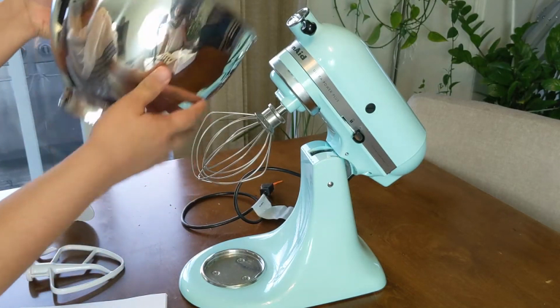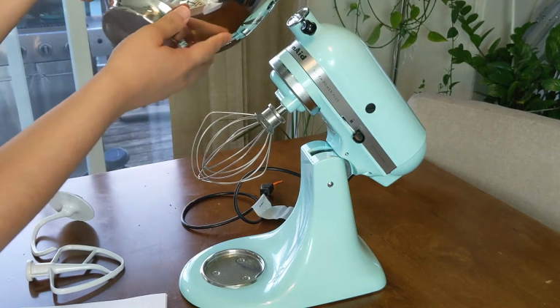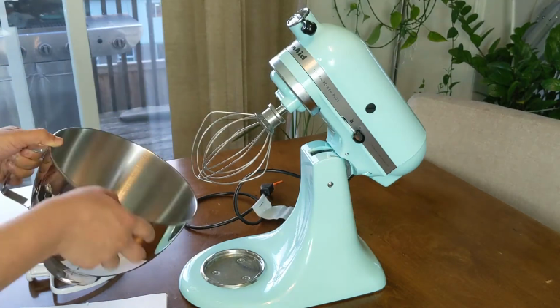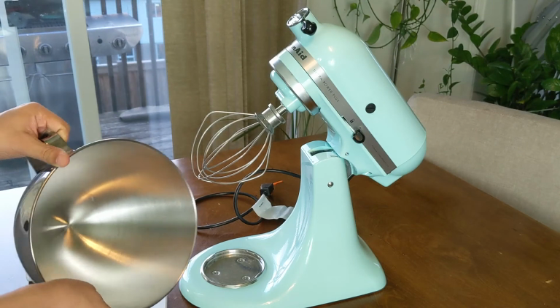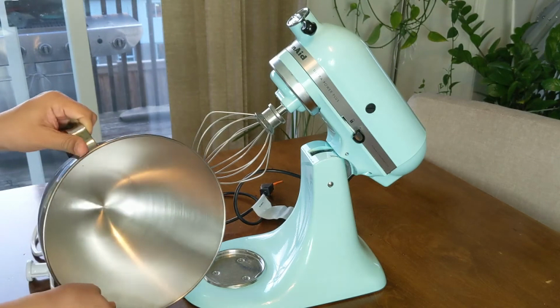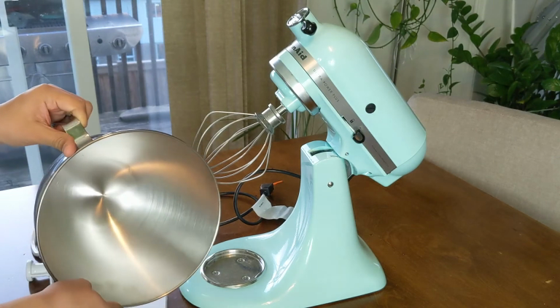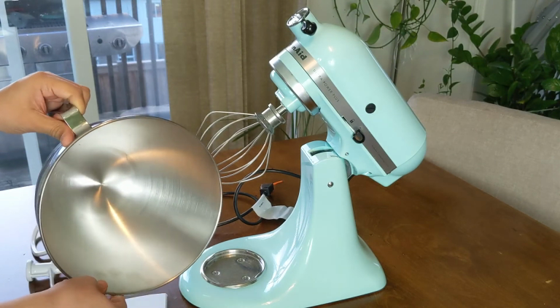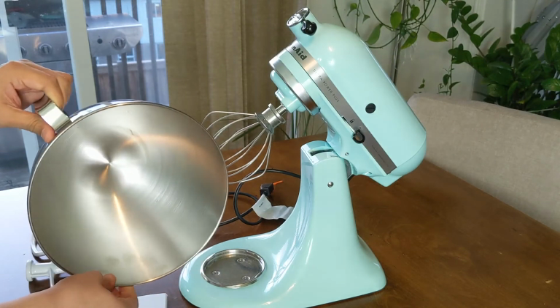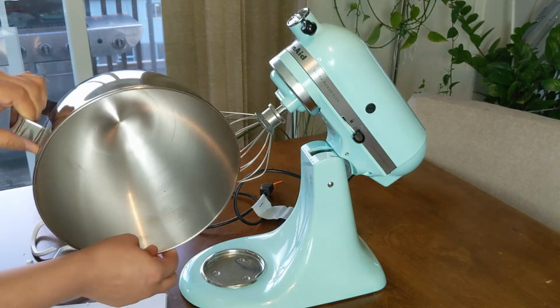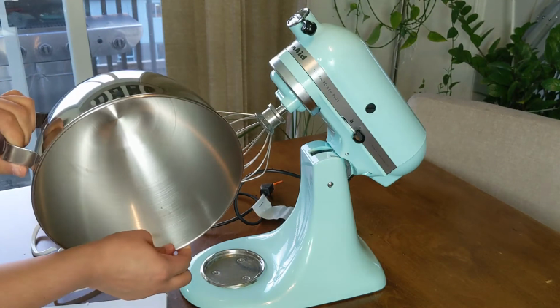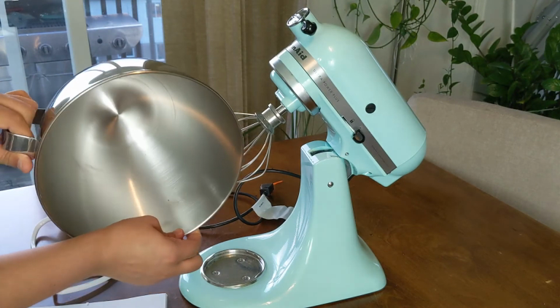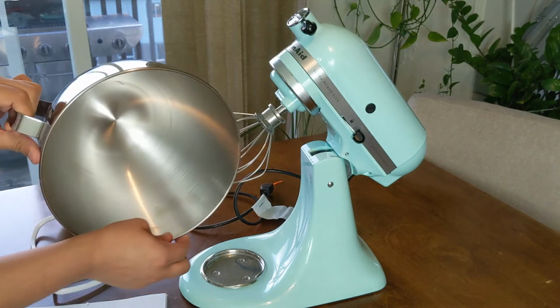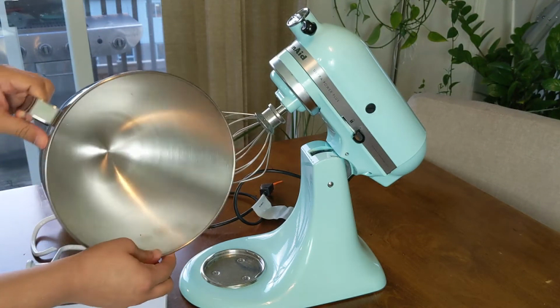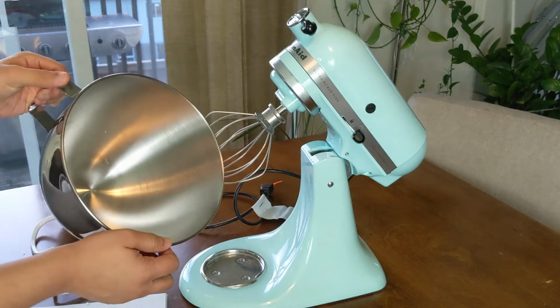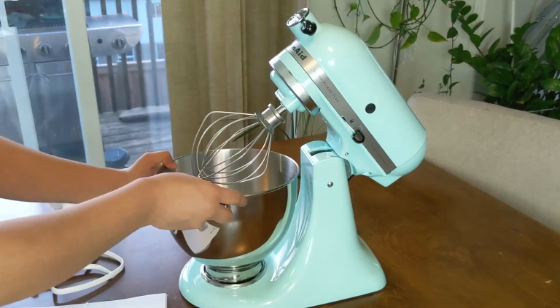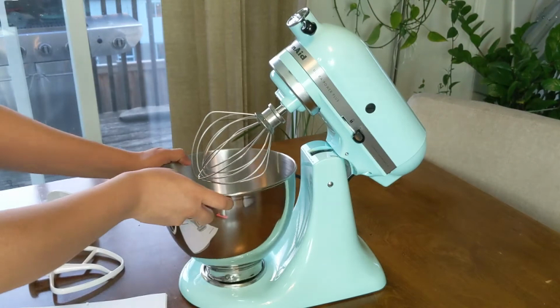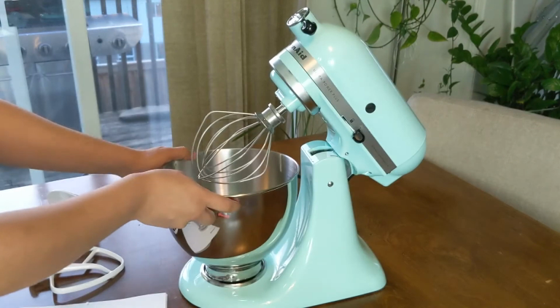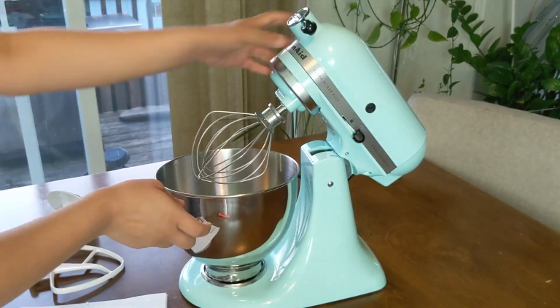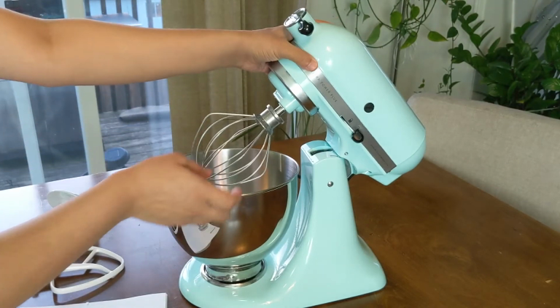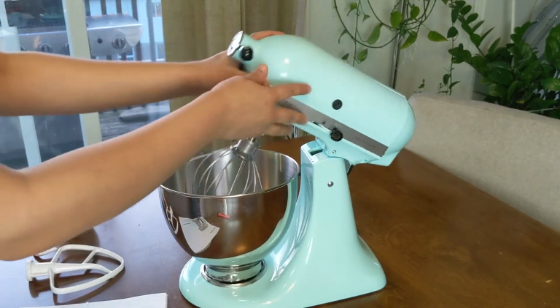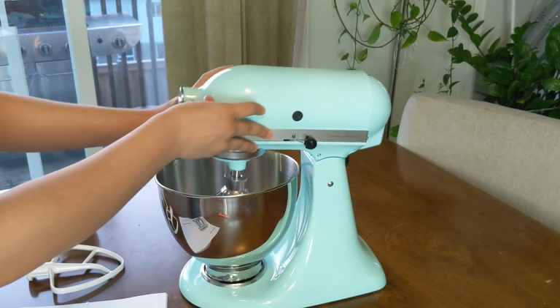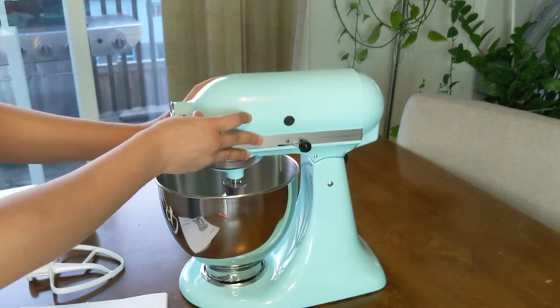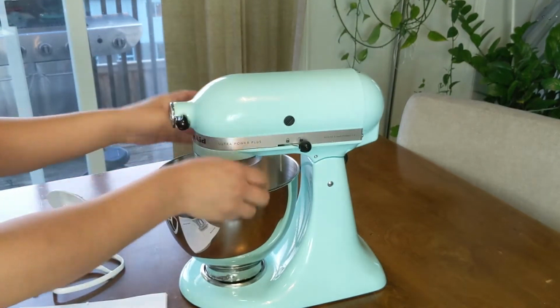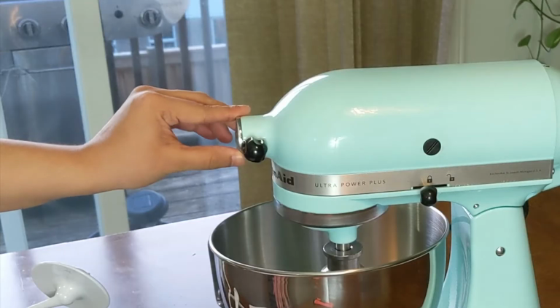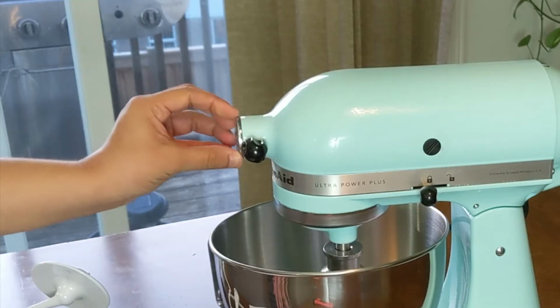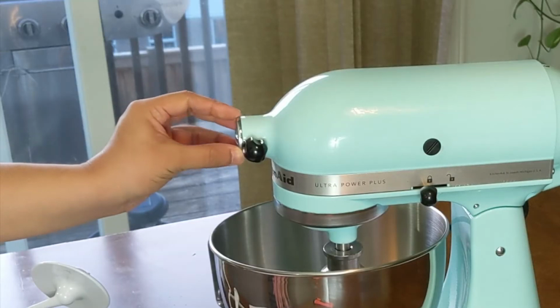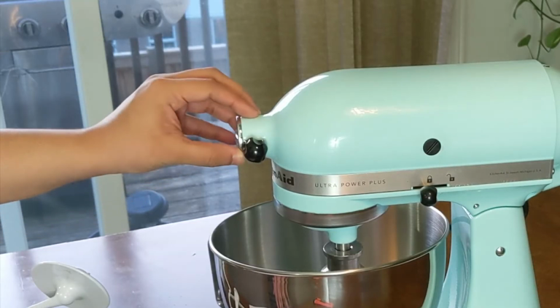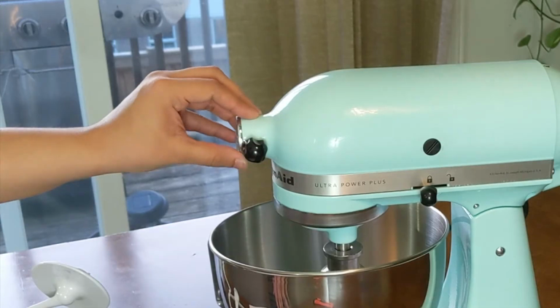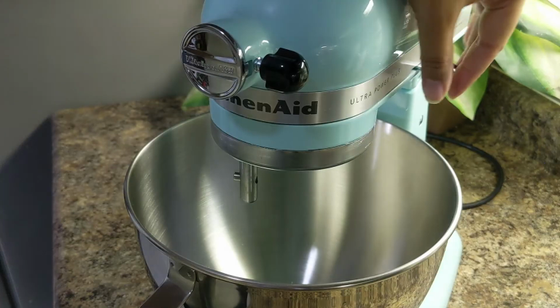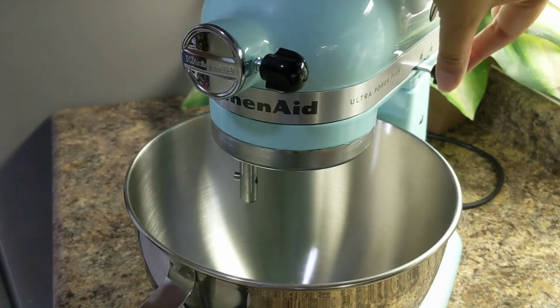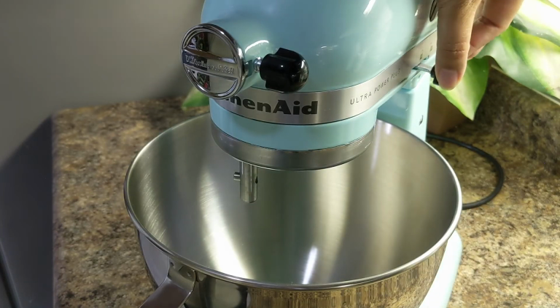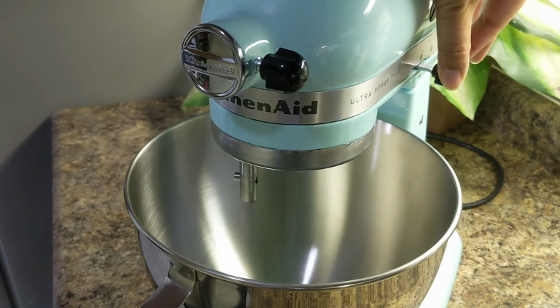Here is the standard size bowl. And here's where you can attach some of the other bigger attachments. Let's test it!